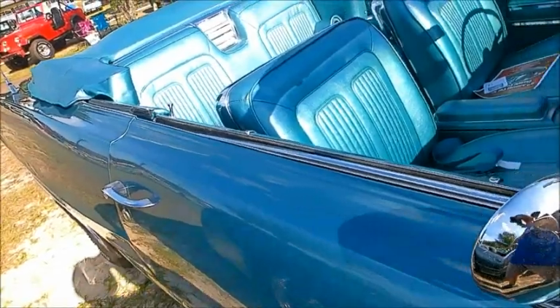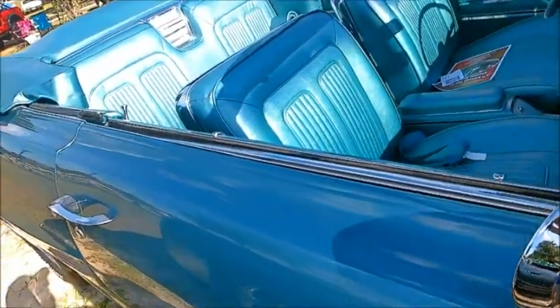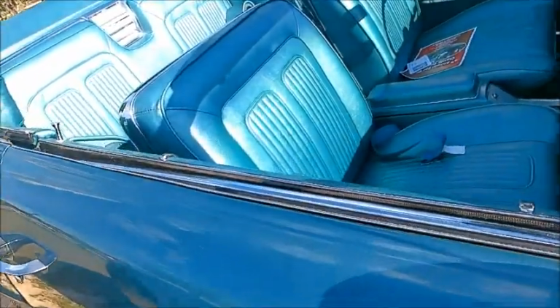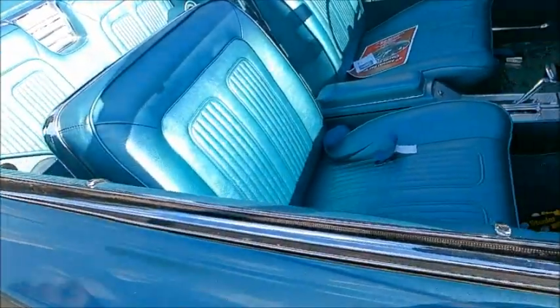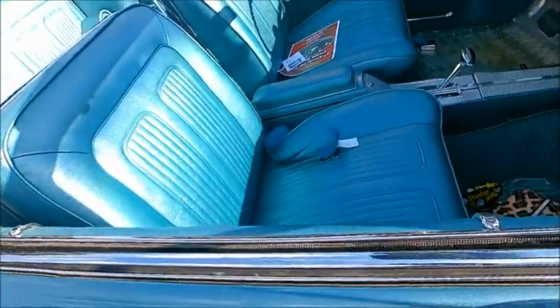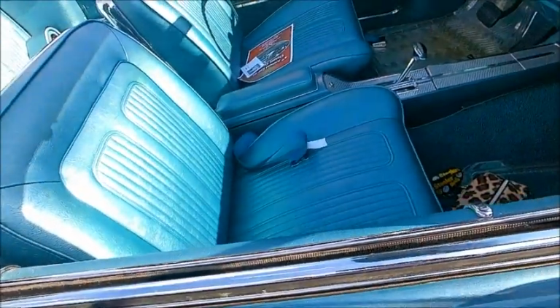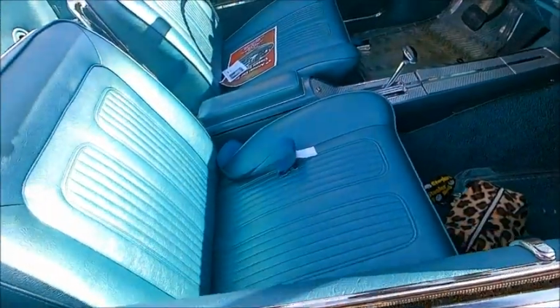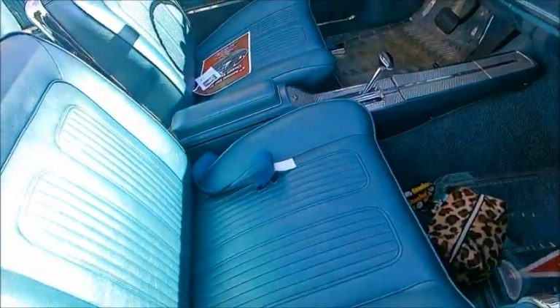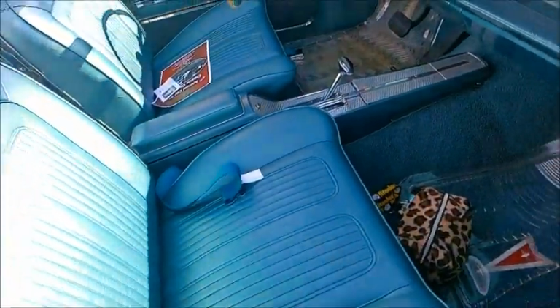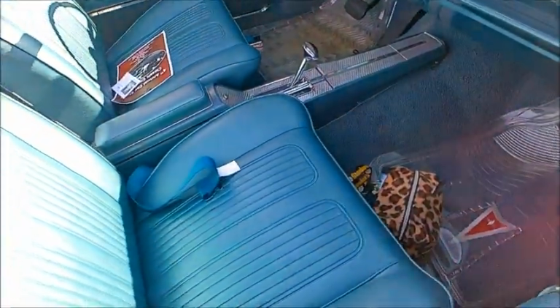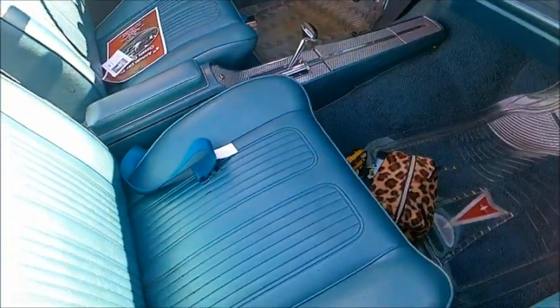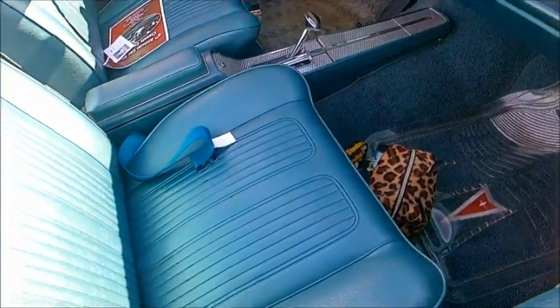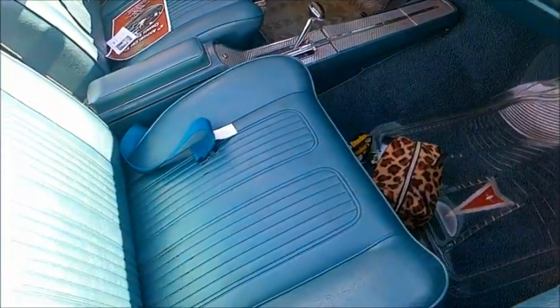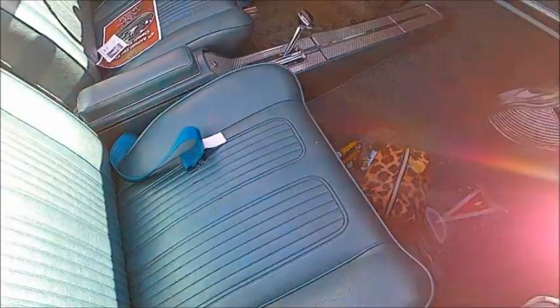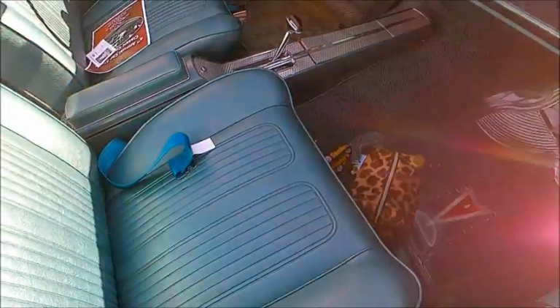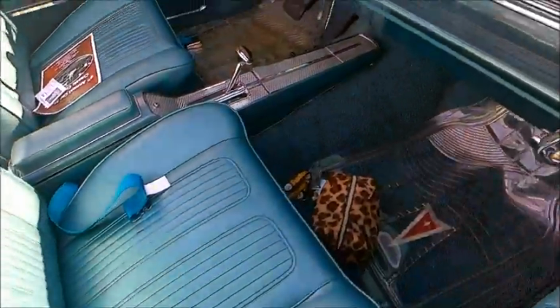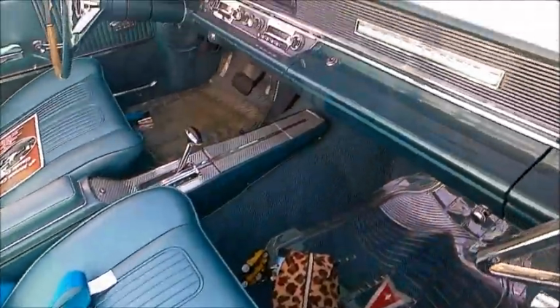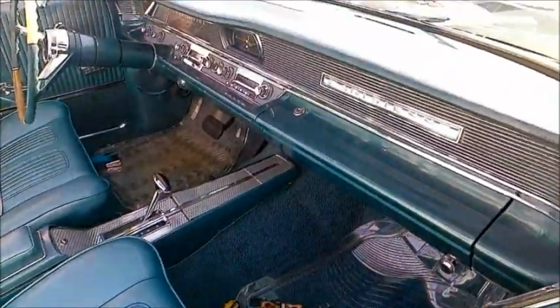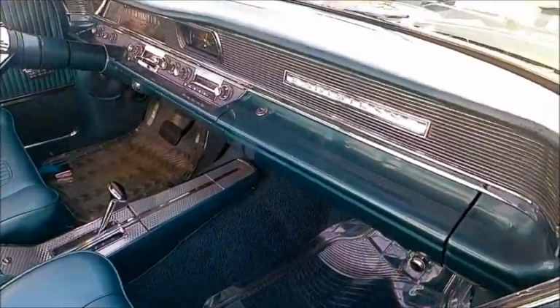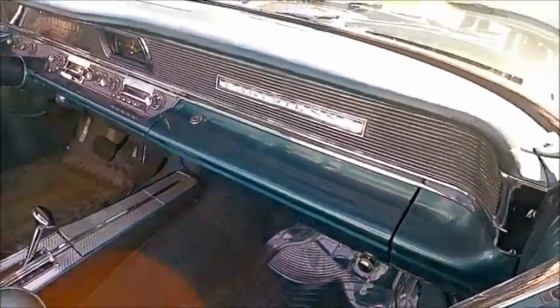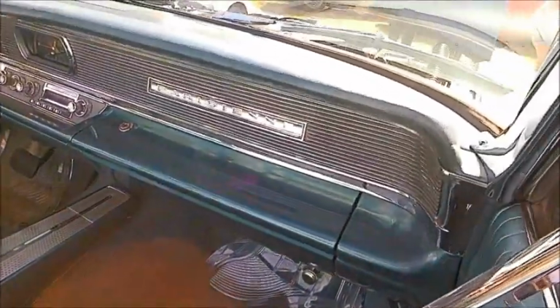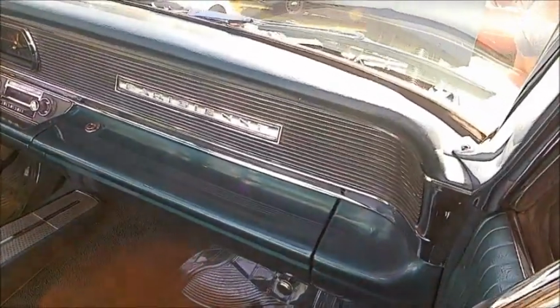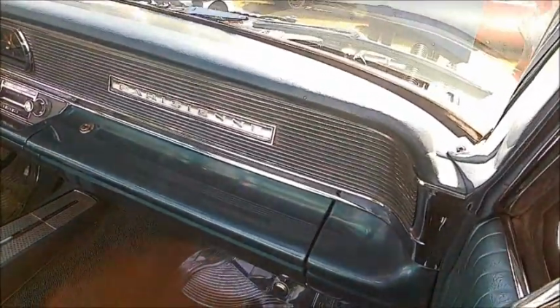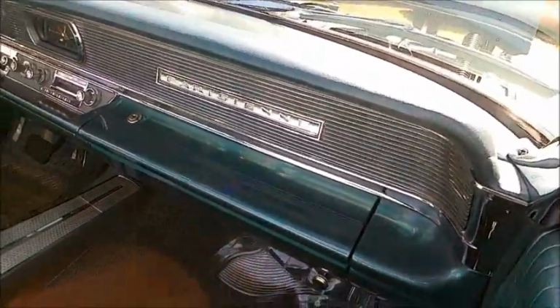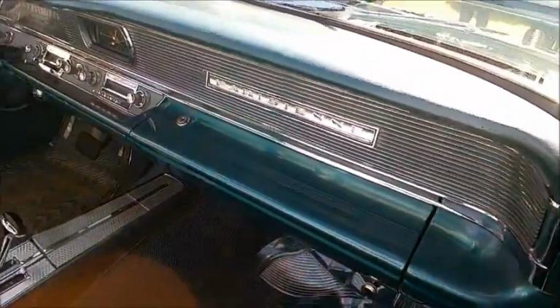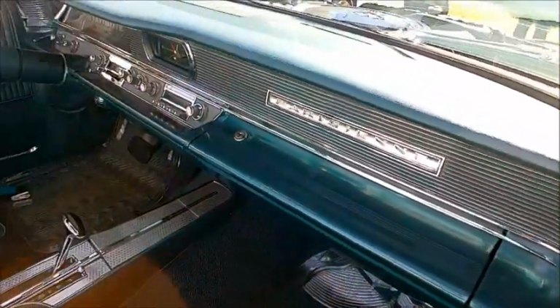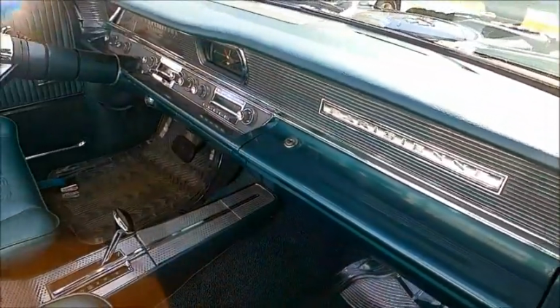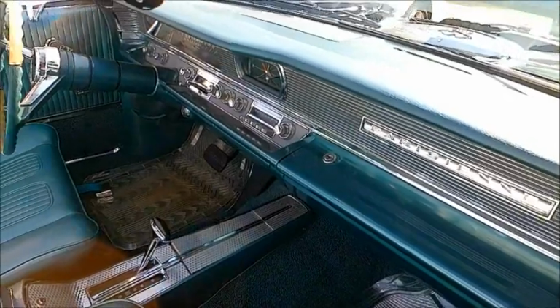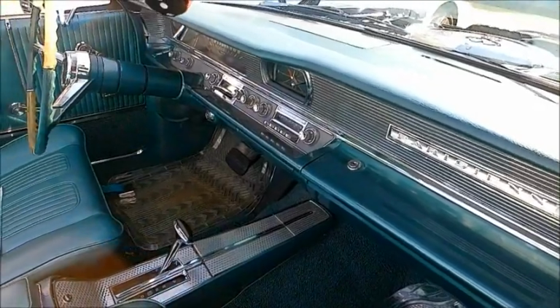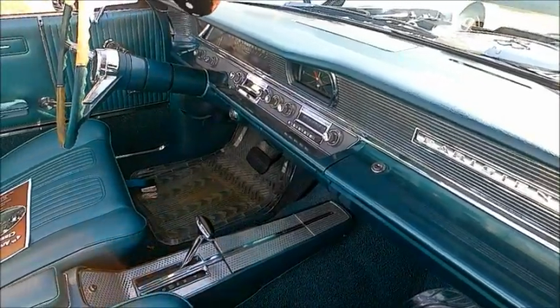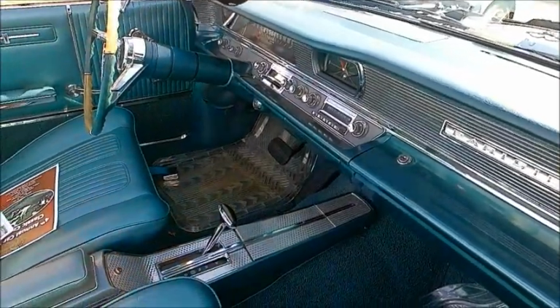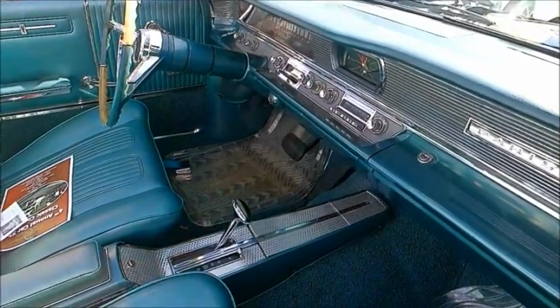Don't often see these Canadian cars here in the United States, and we're always glad to see them when we do. There you see 'Parisienne' there on the dash.